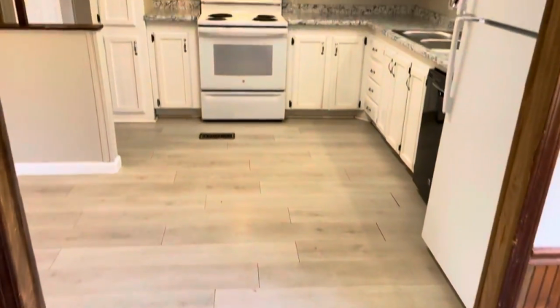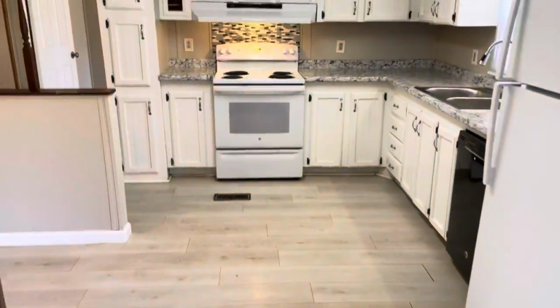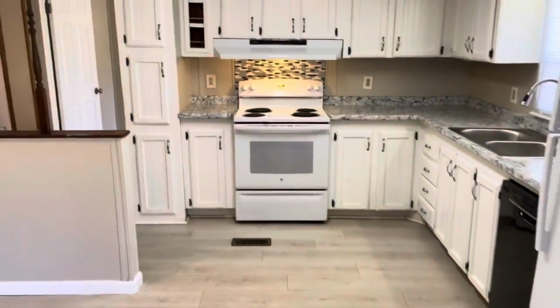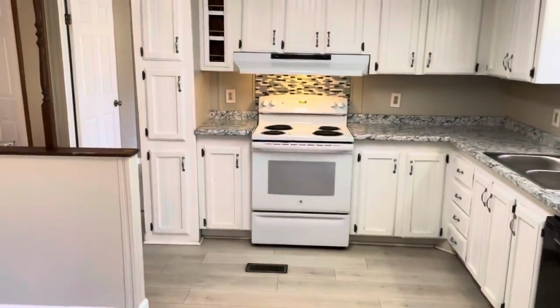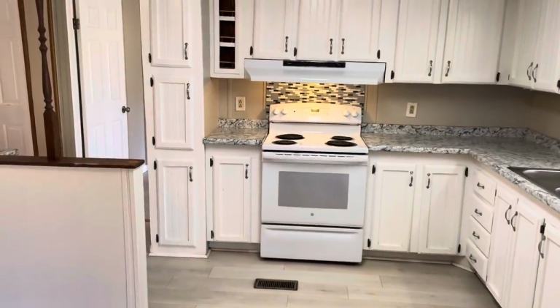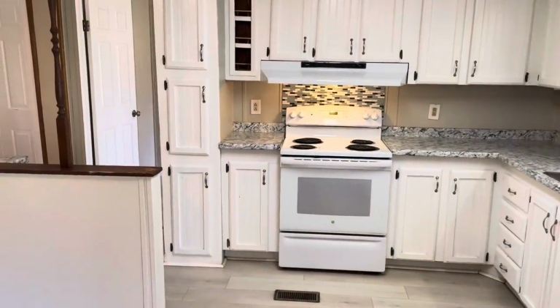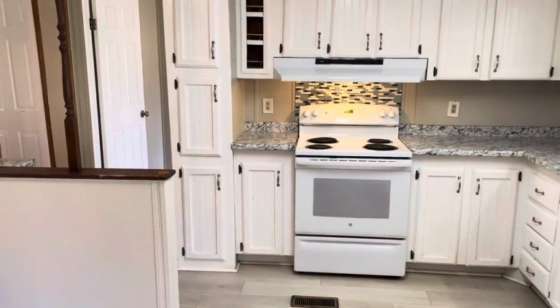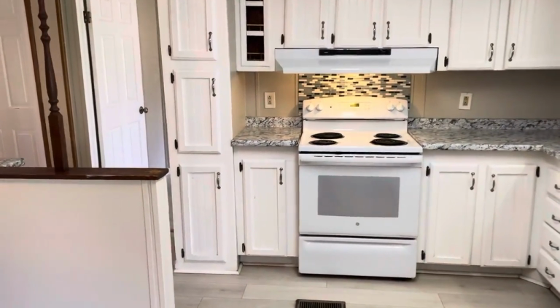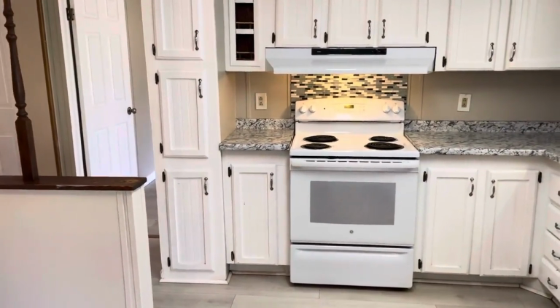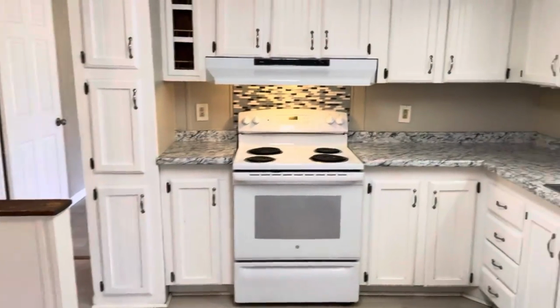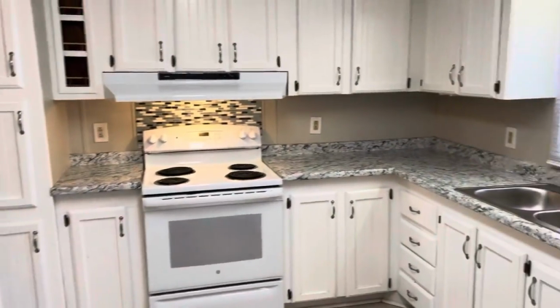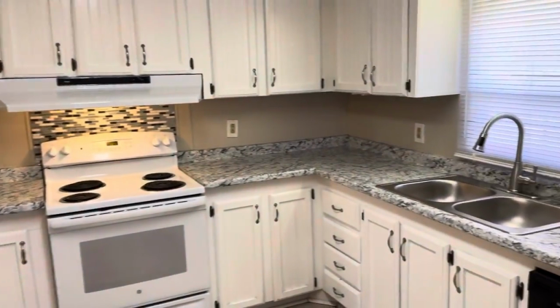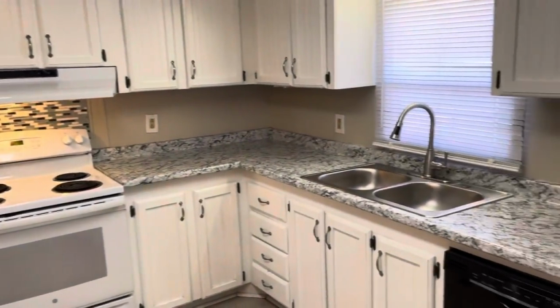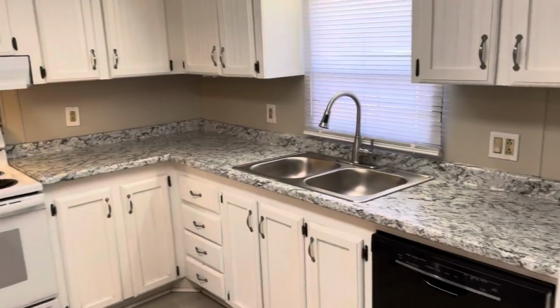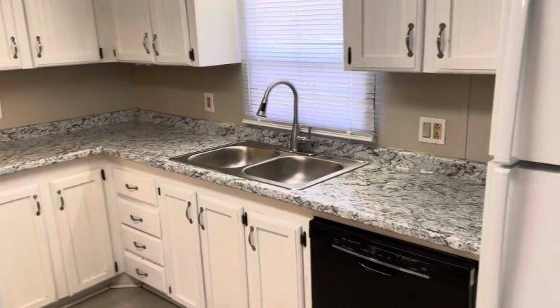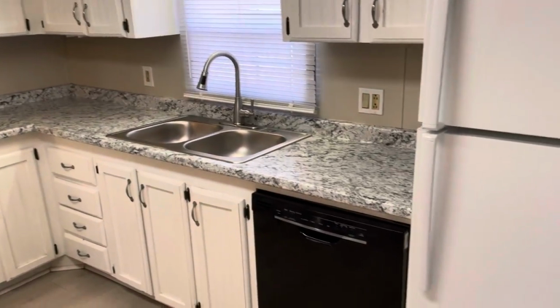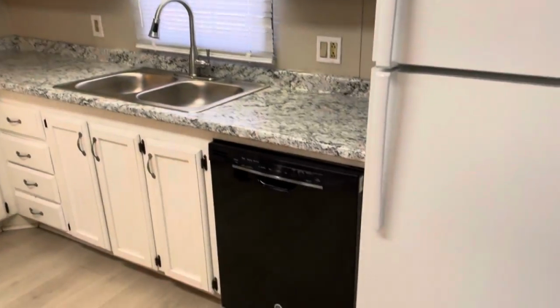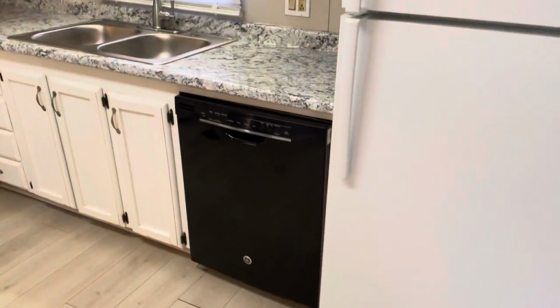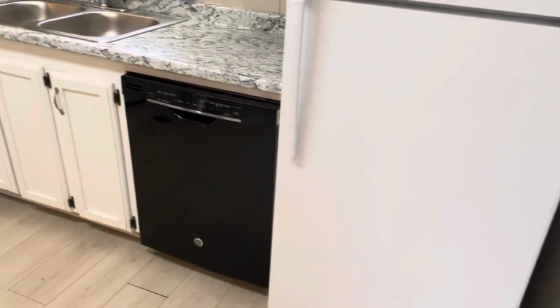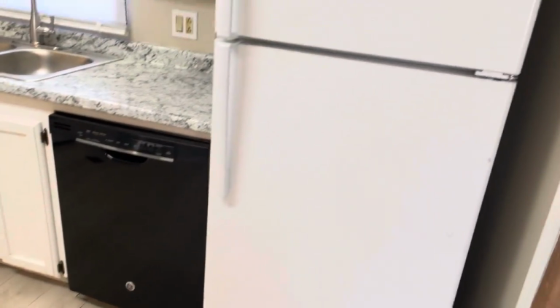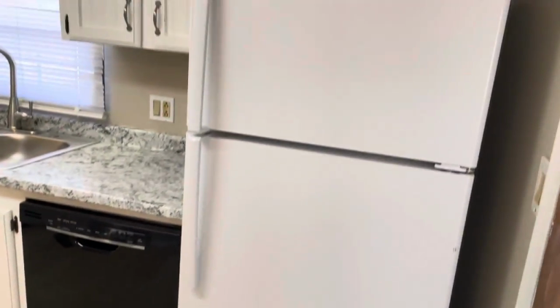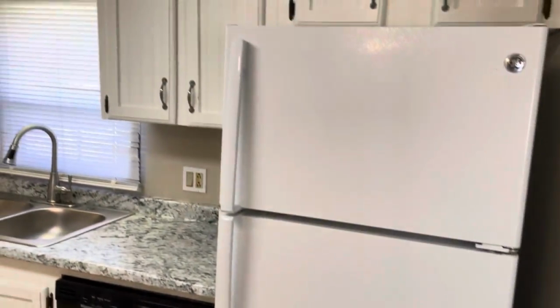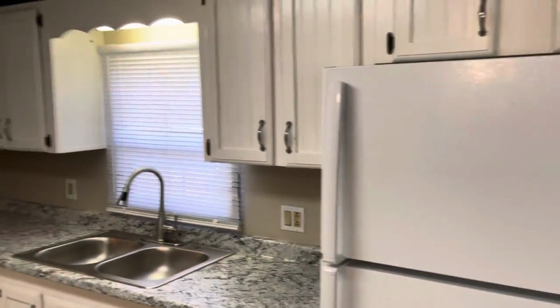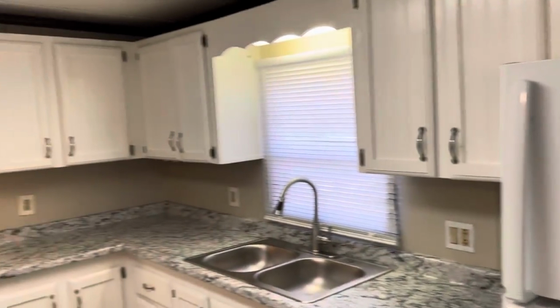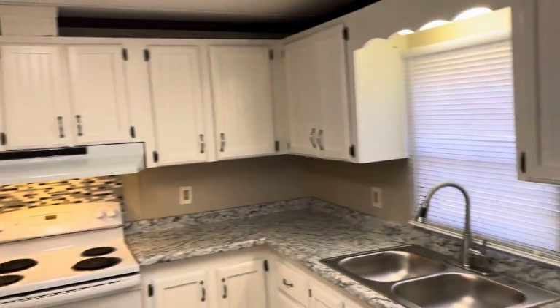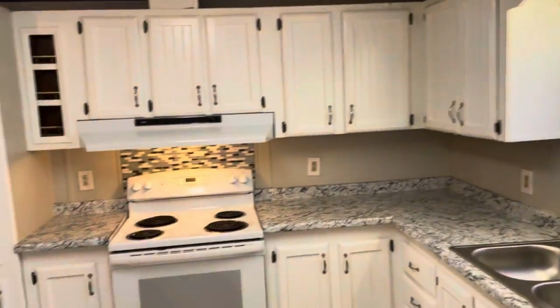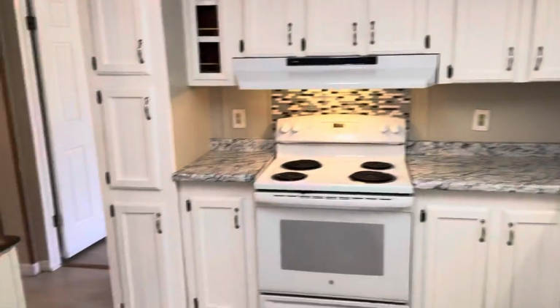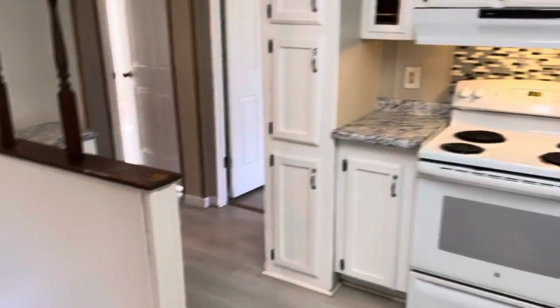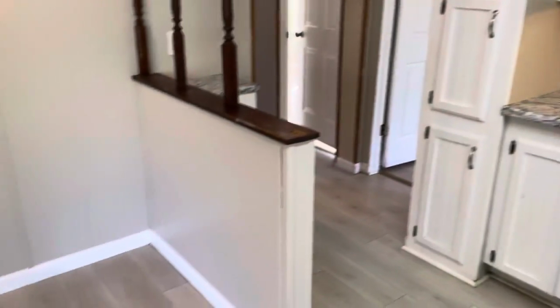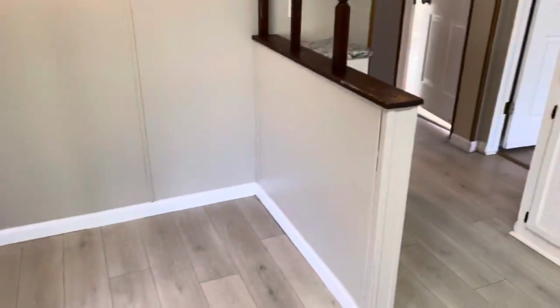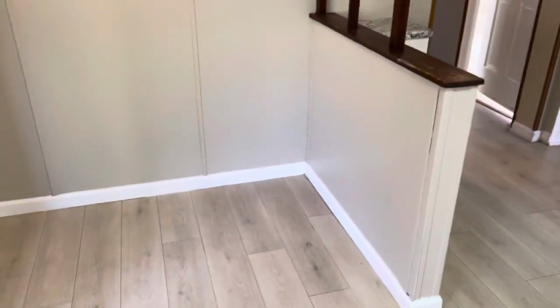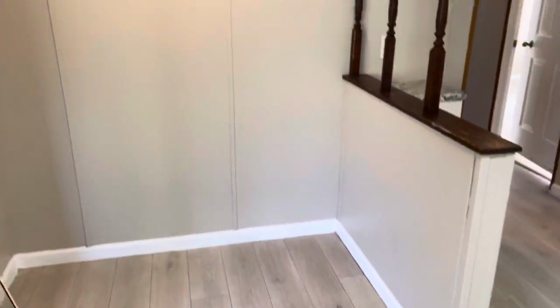Step over into the kitchen — there's a lot of counter space and cabinet space in here, and there's also a little breakfast nook right here.